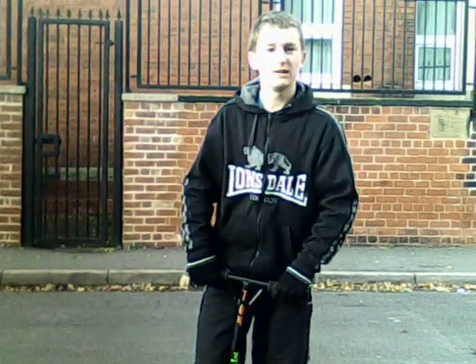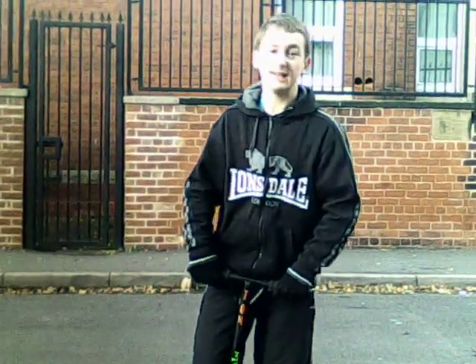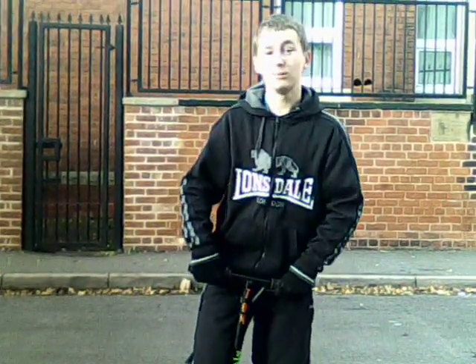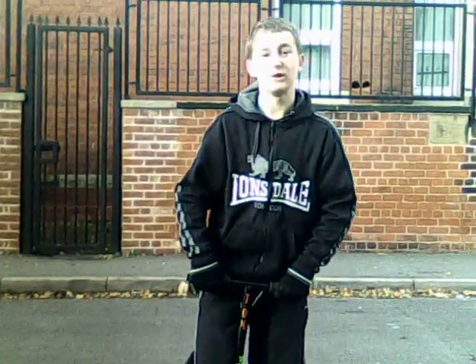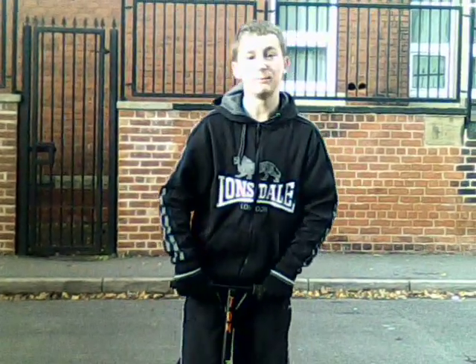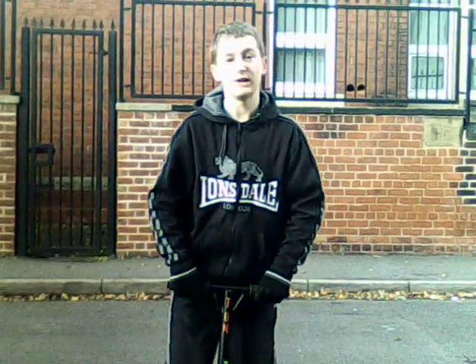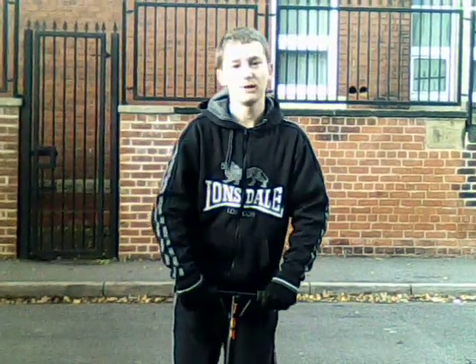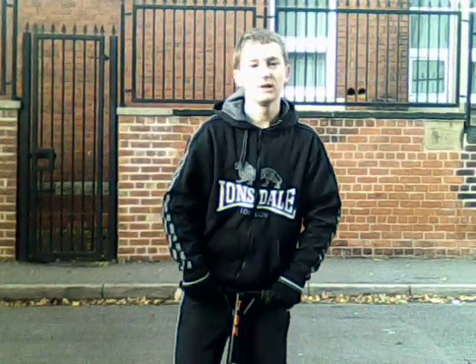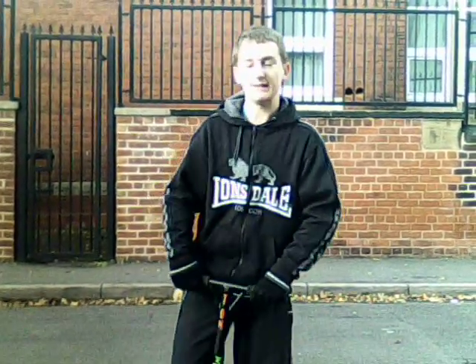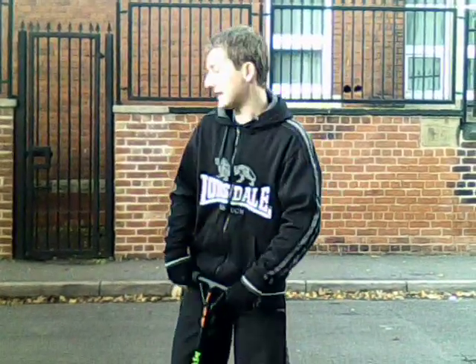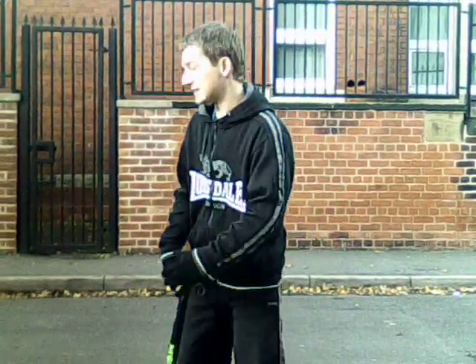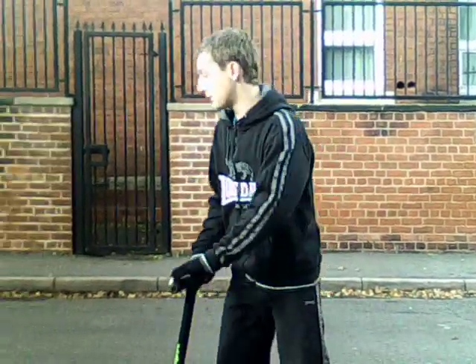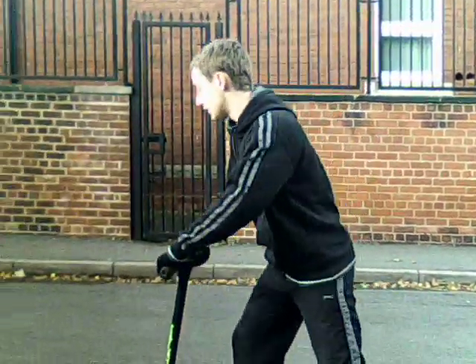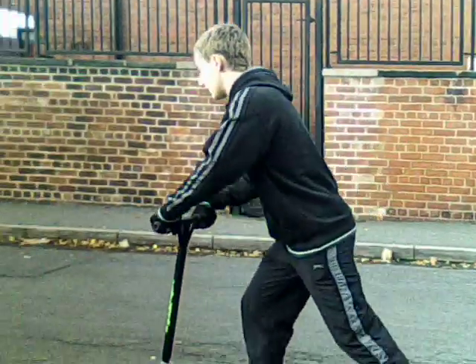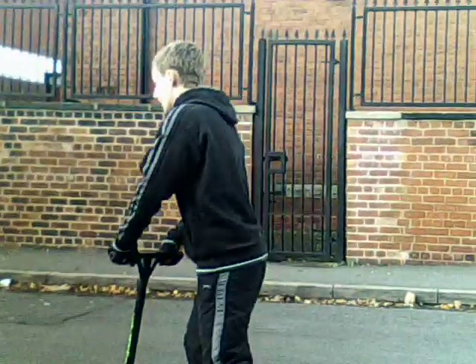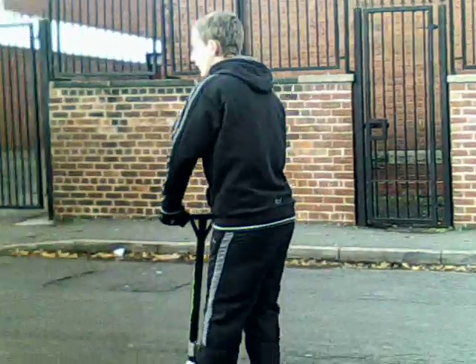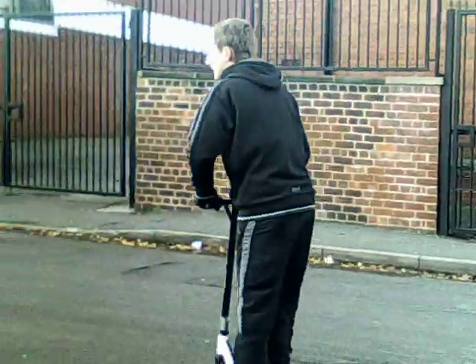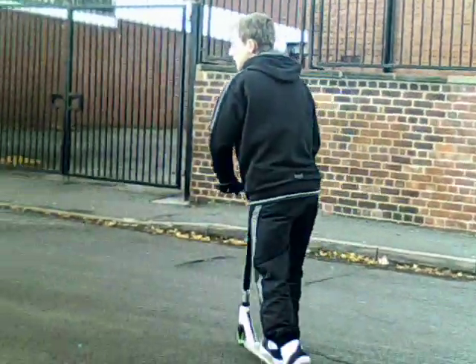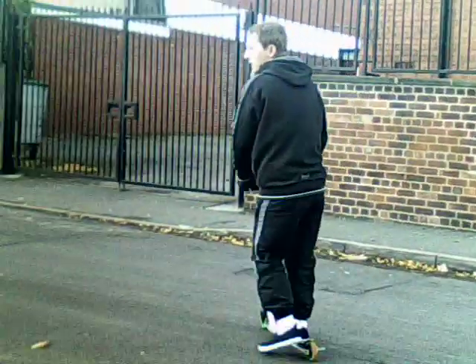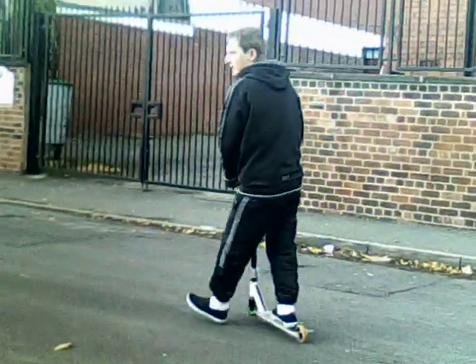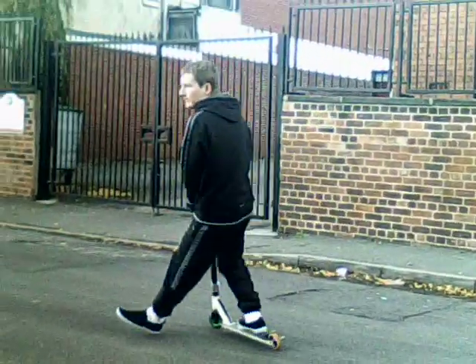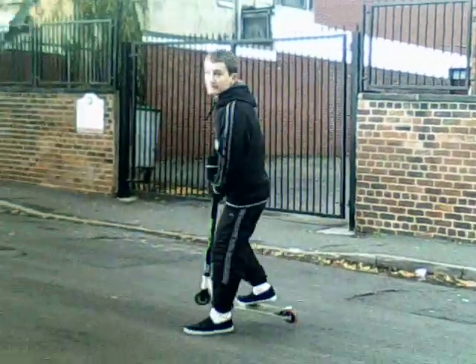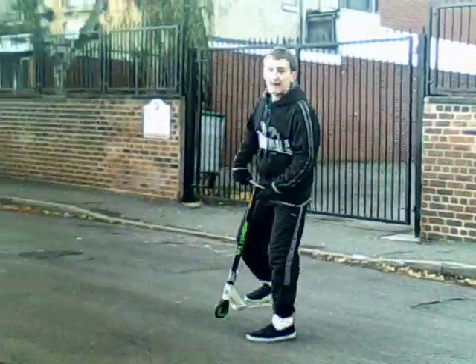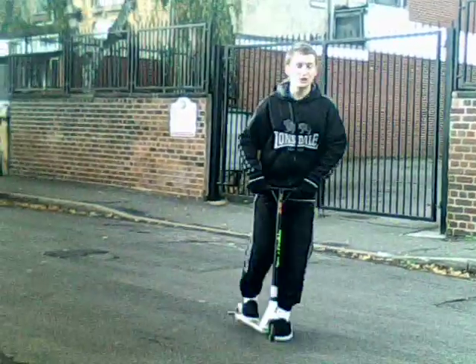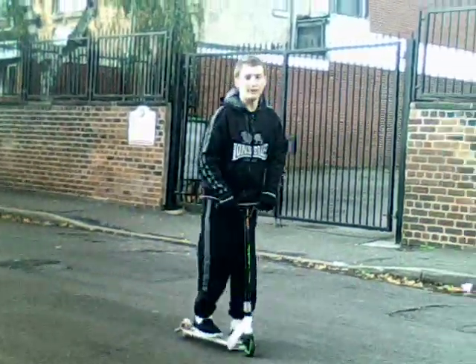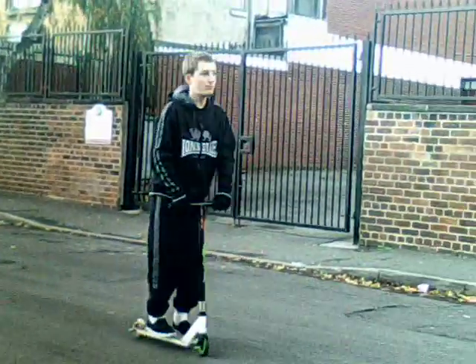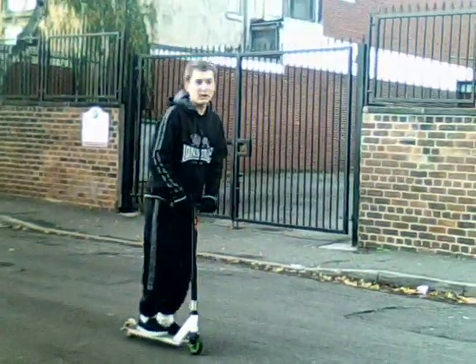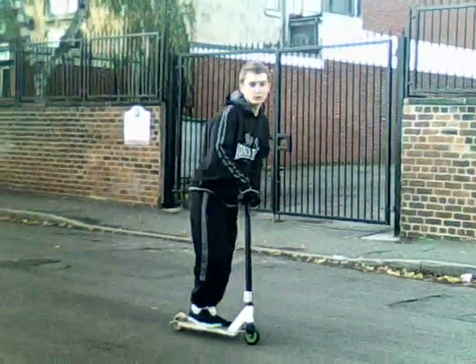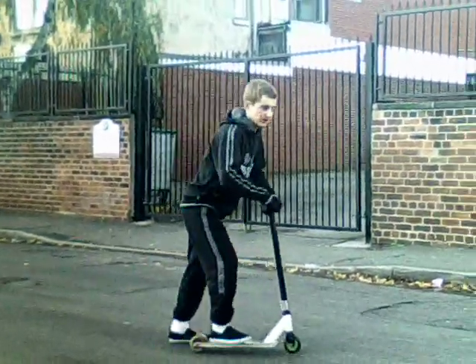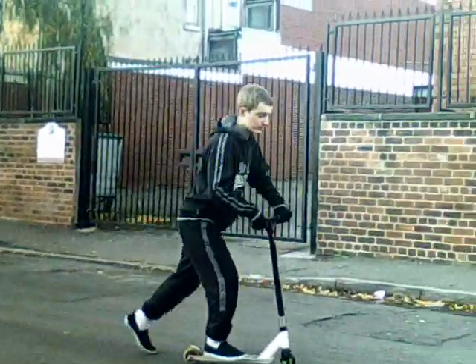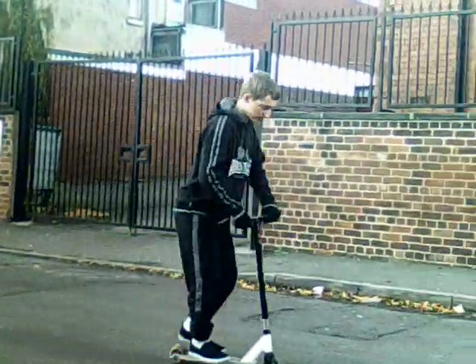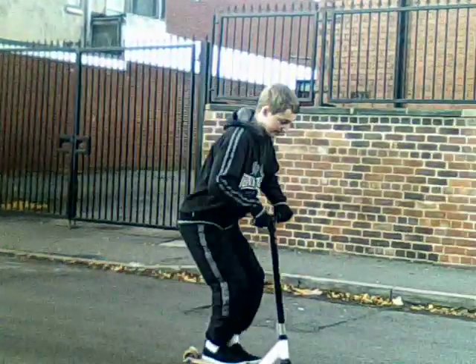Today we're going to learn the bunny hop. Basically it's a simple stunt. All you're going to have to do is, as you're jumping, pull your bars up with it. So it'll look like this.